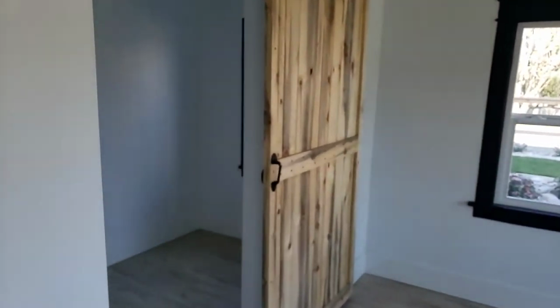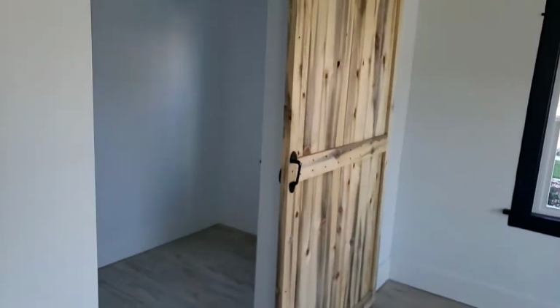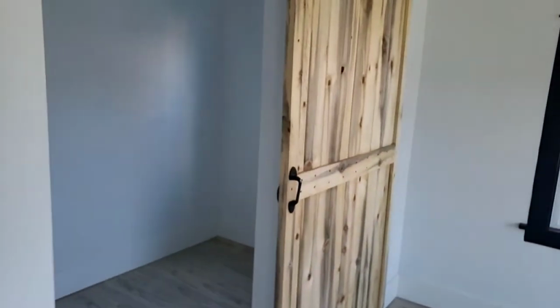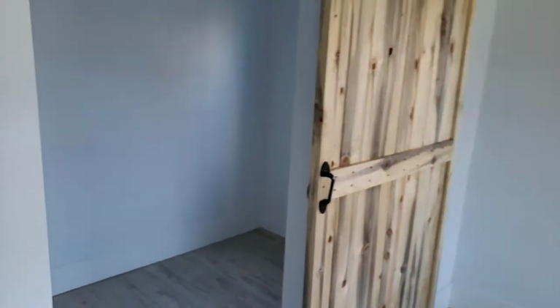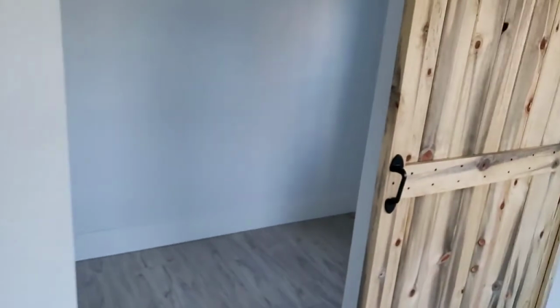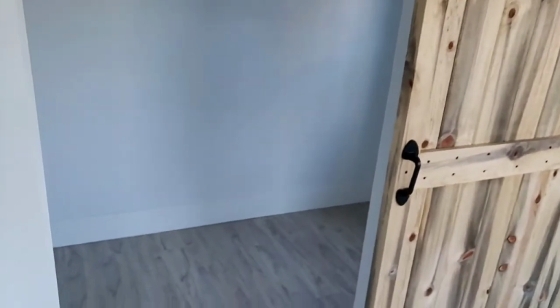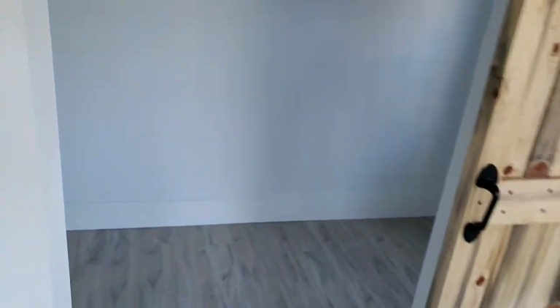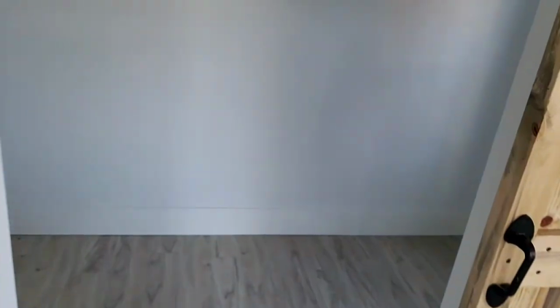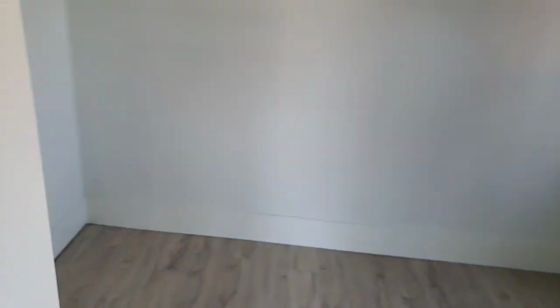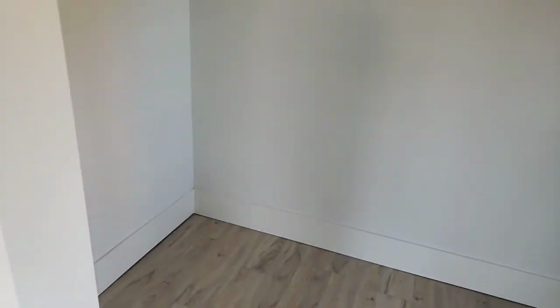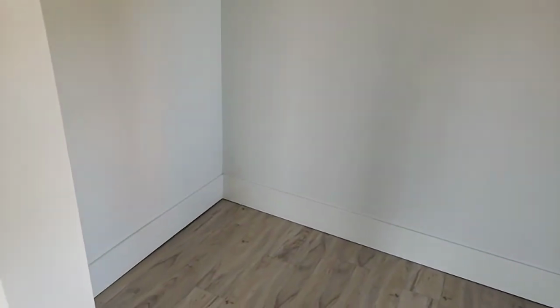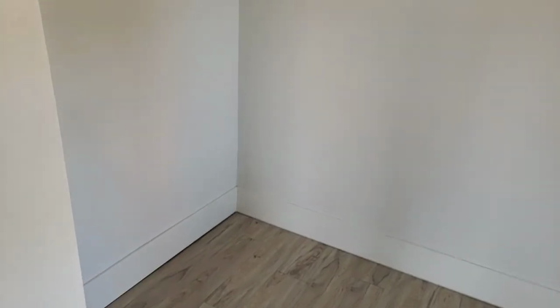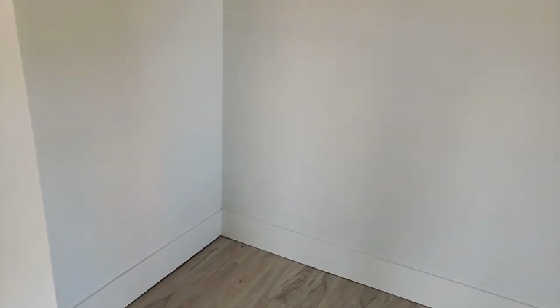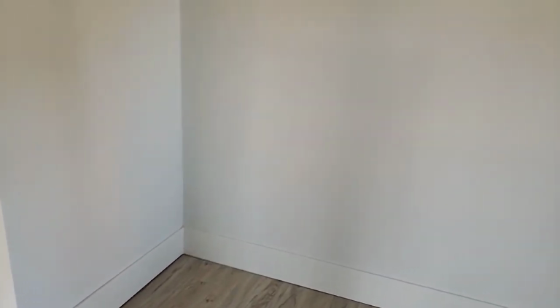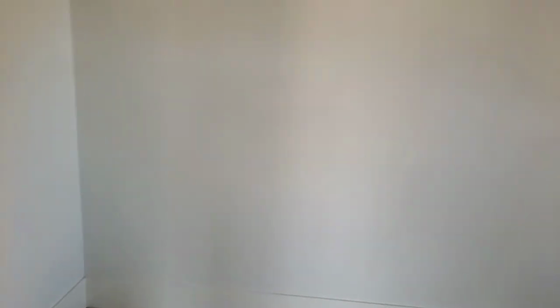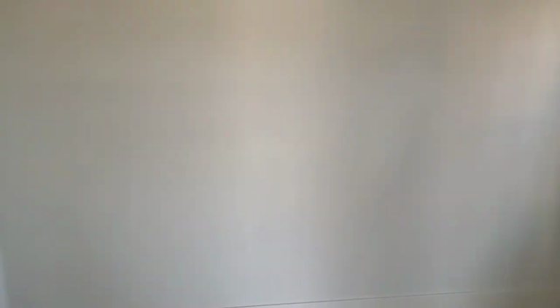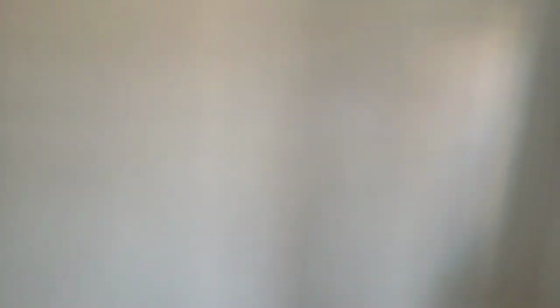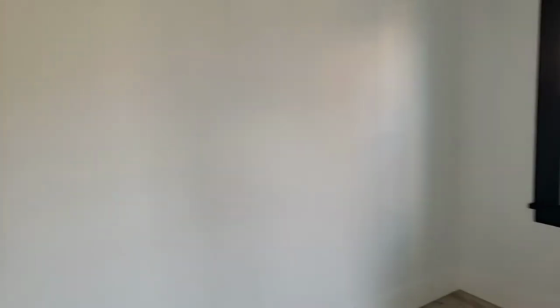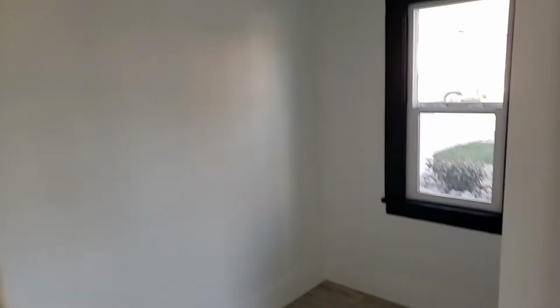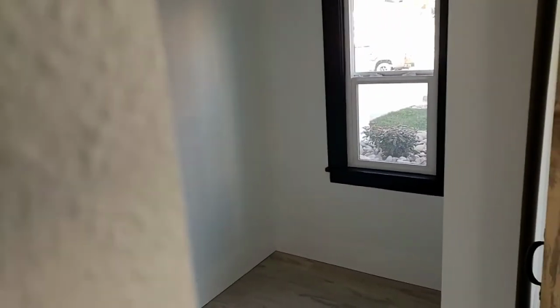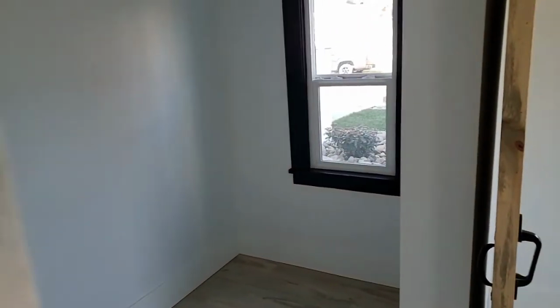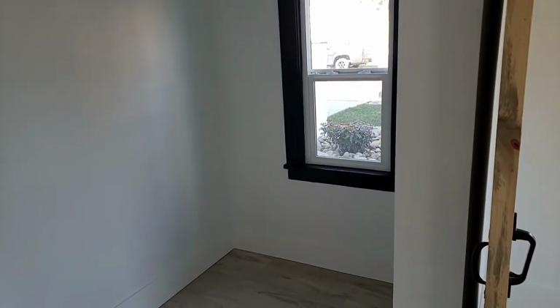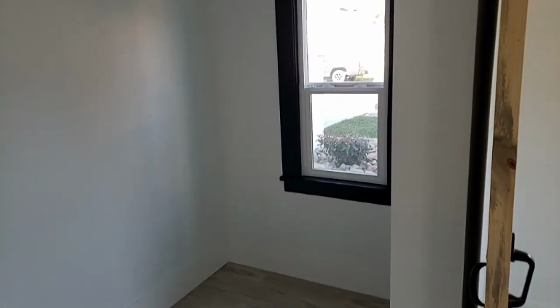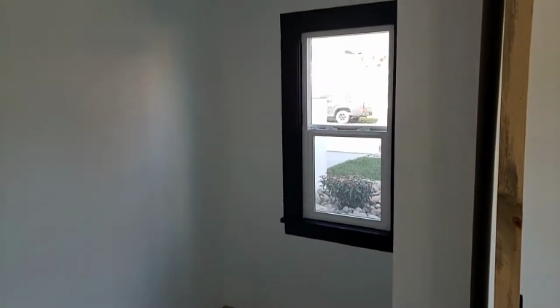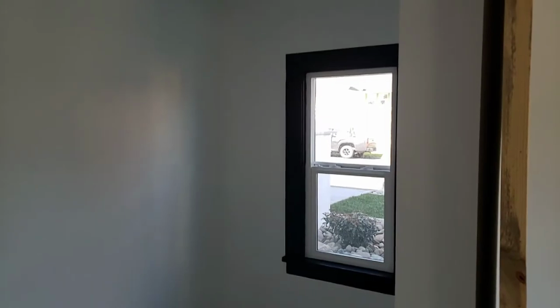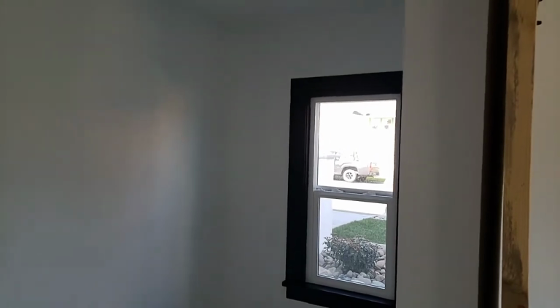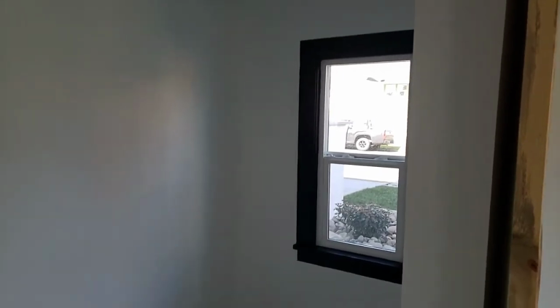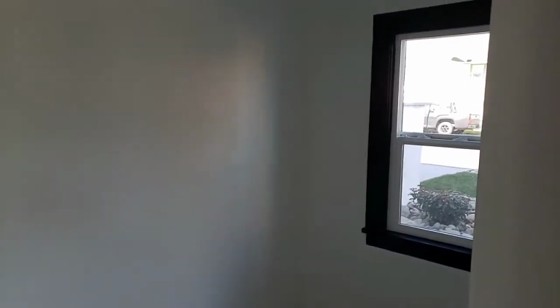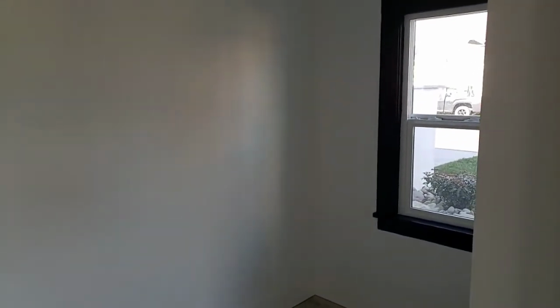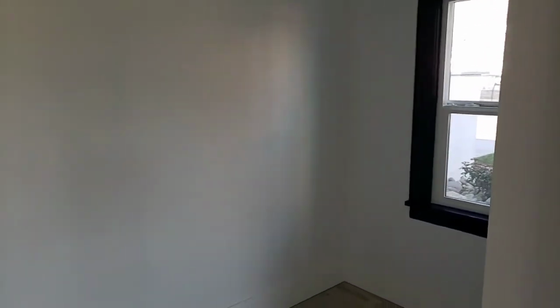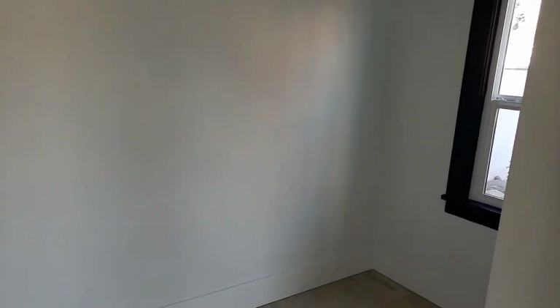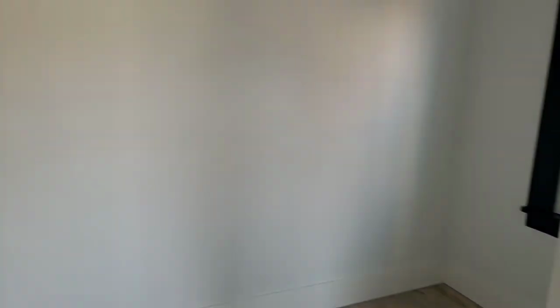If it is used as a bedroom, it's got a barn door. It's a very small room here but will fit a double bed. It has a window, or it can be used as a nice walk-in closet.